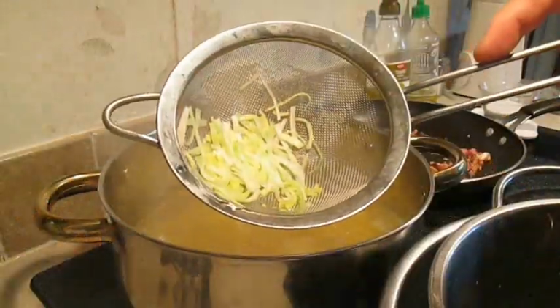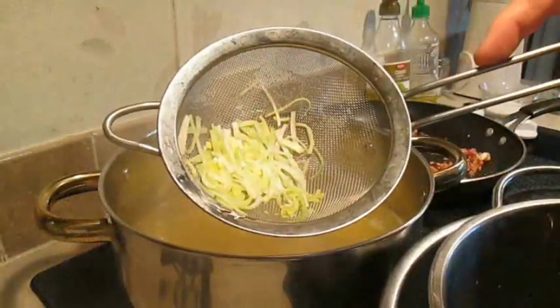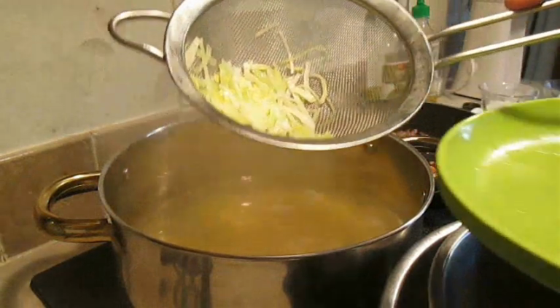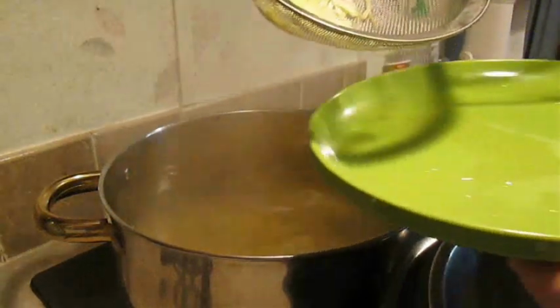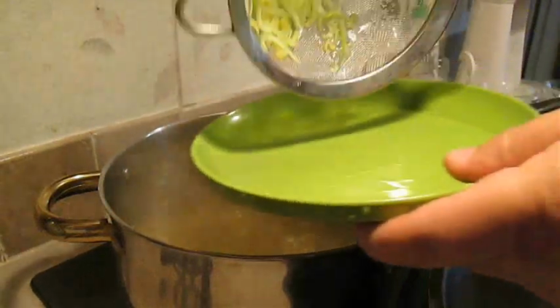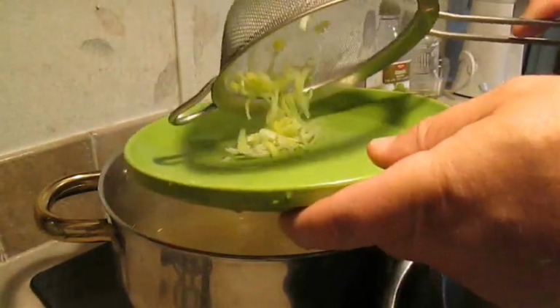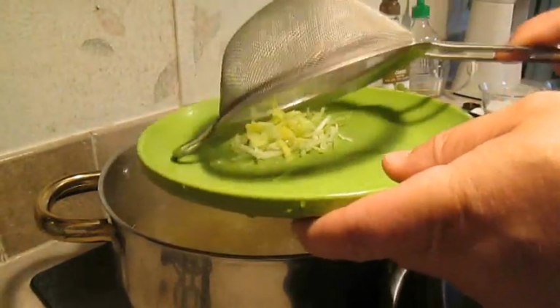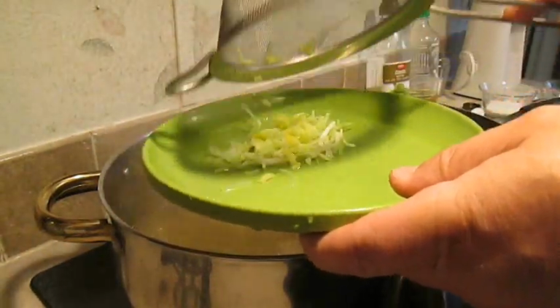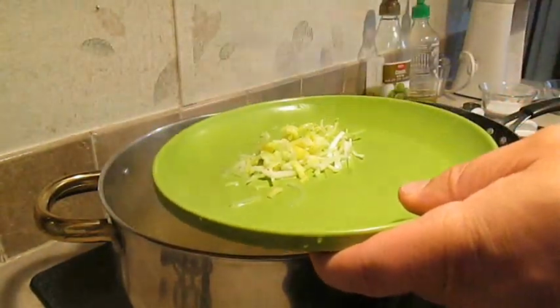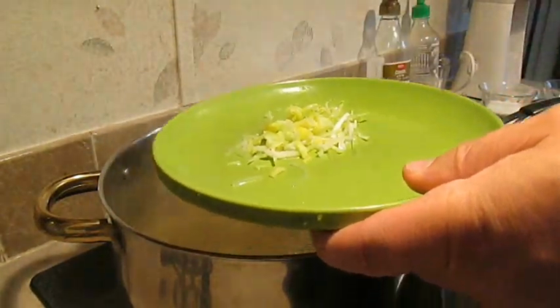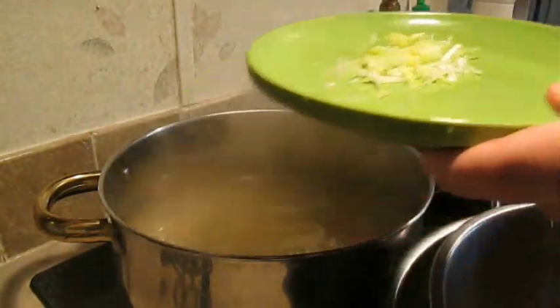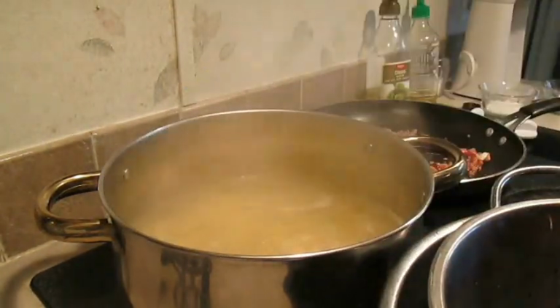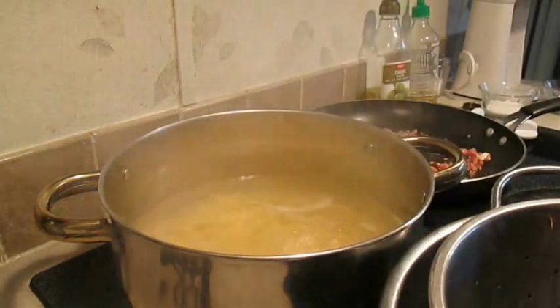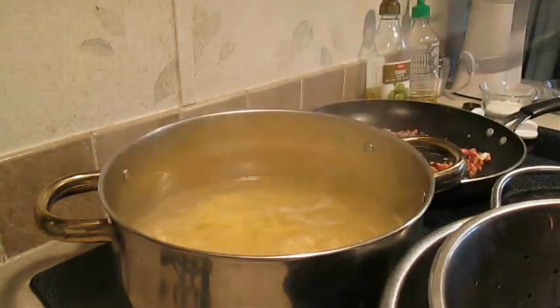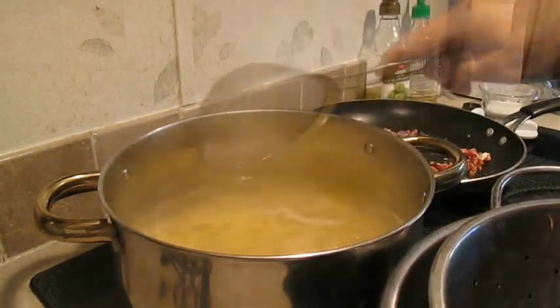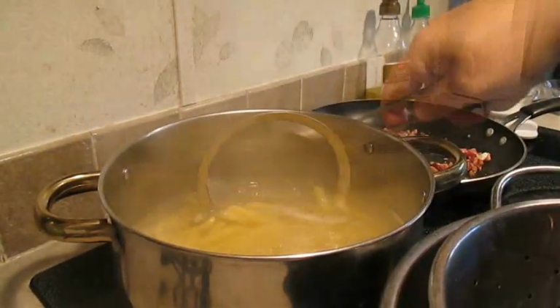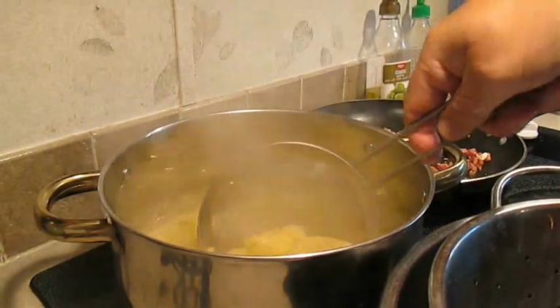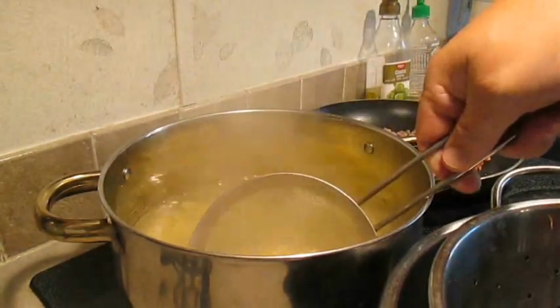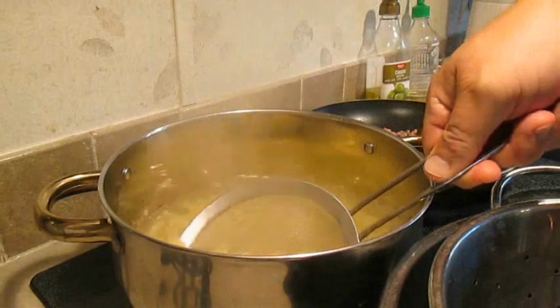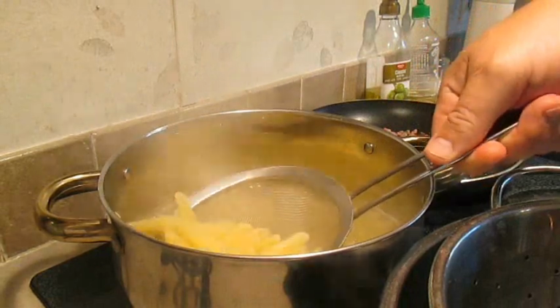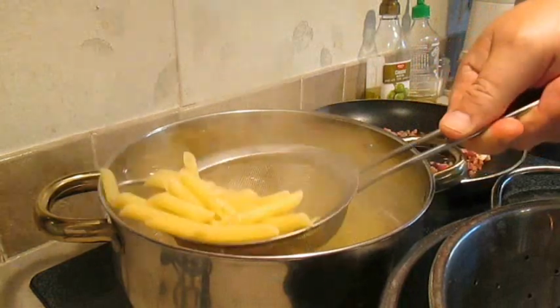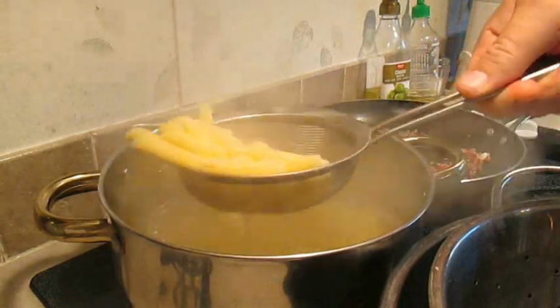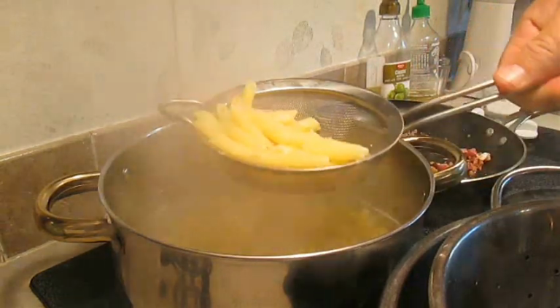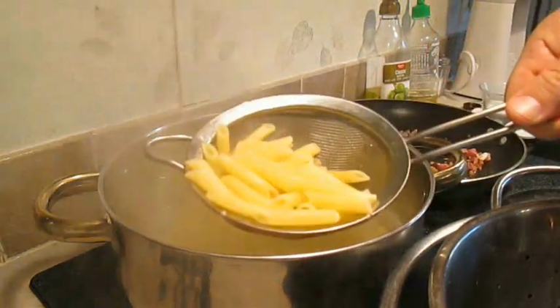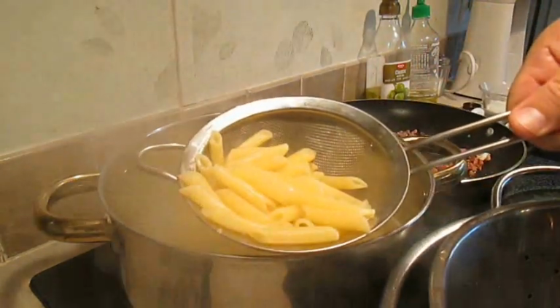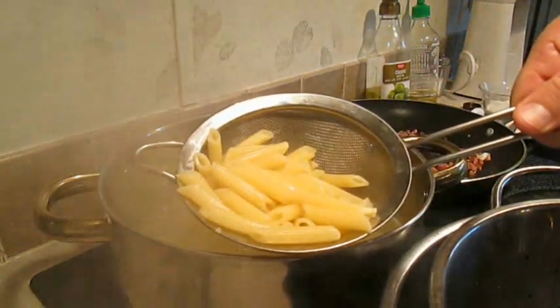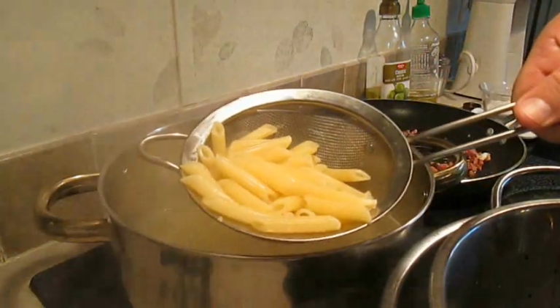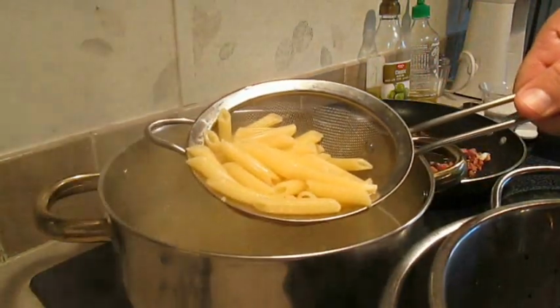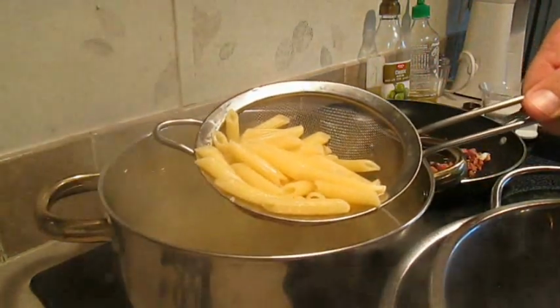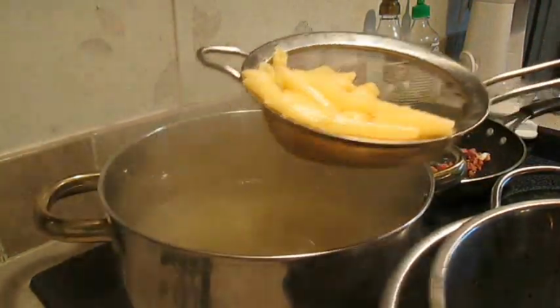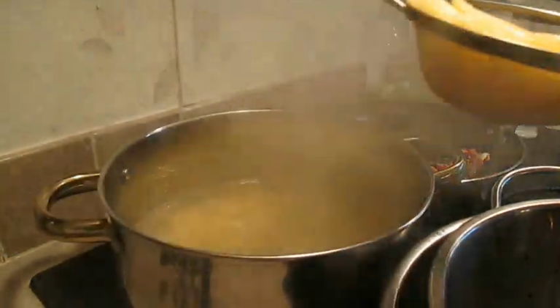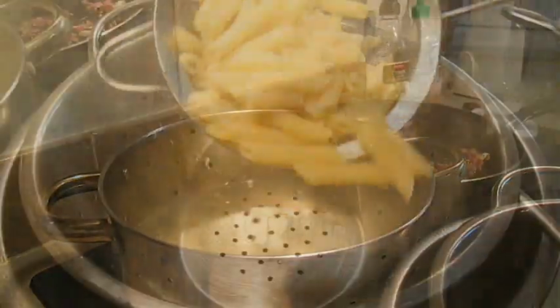So I want to pull out the leek and throw it on a plate. Then I'm going to spider out all the pasta and drop it right here in a strainer.